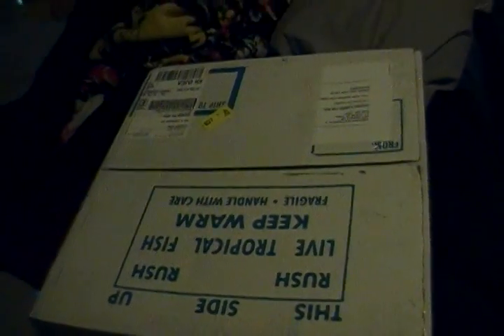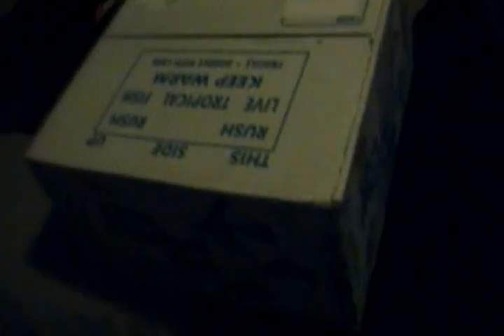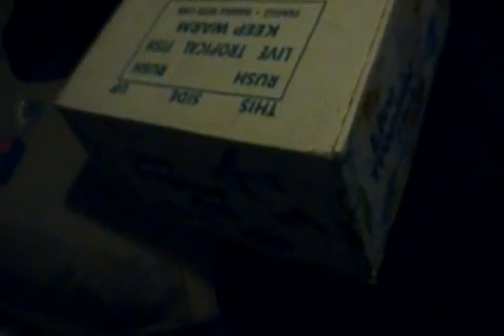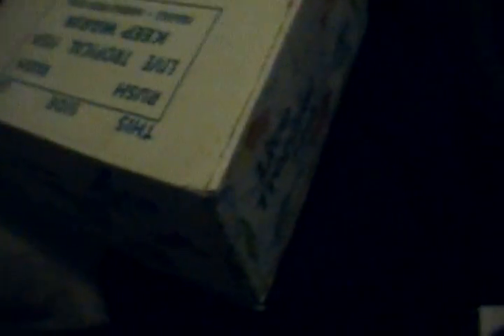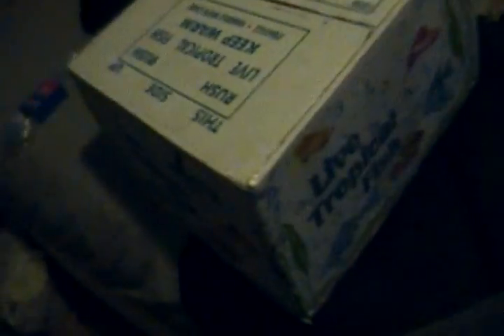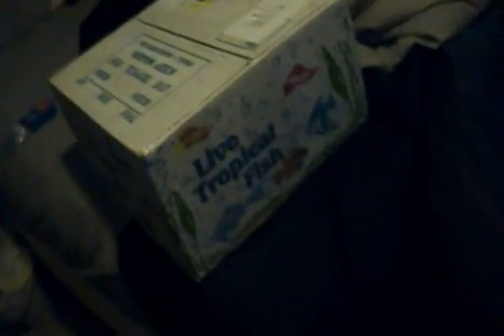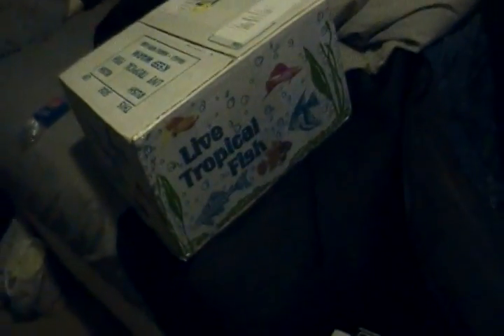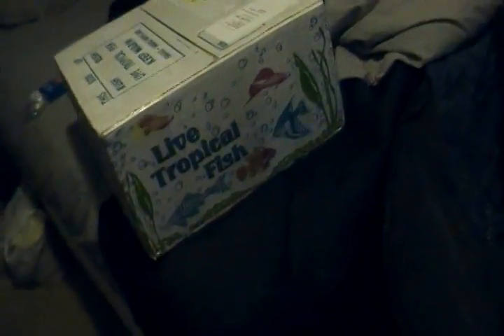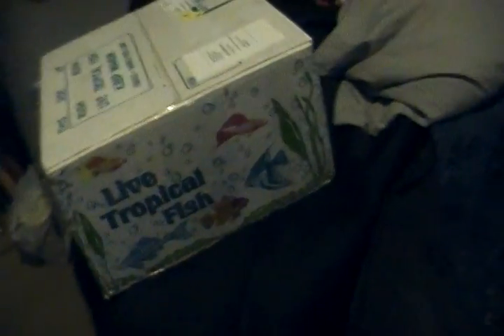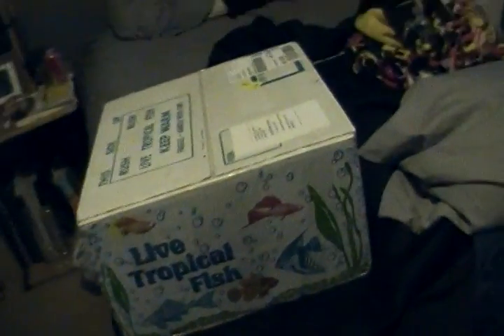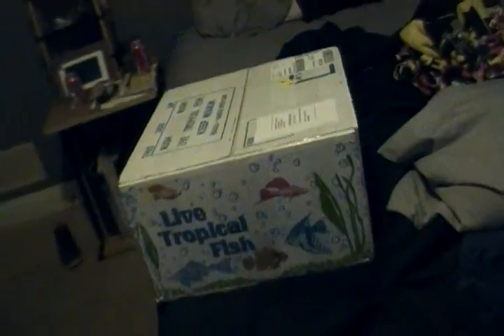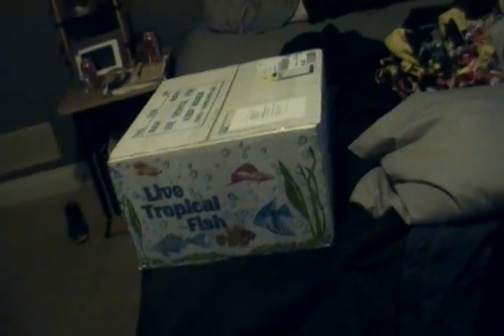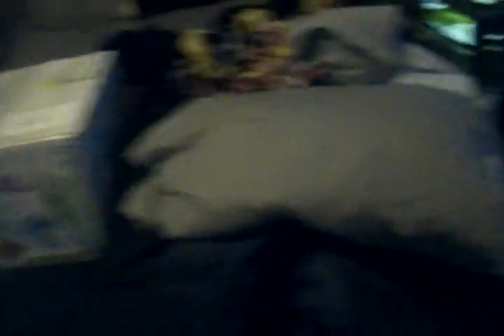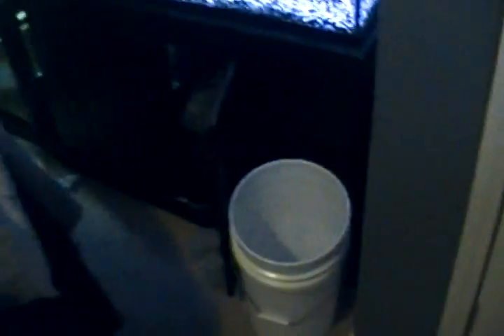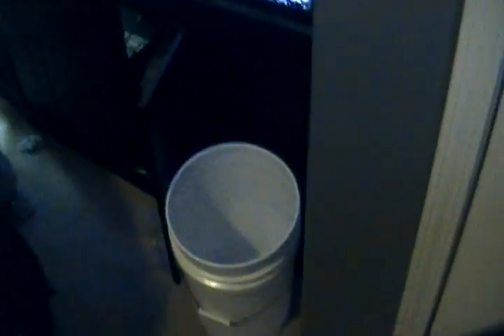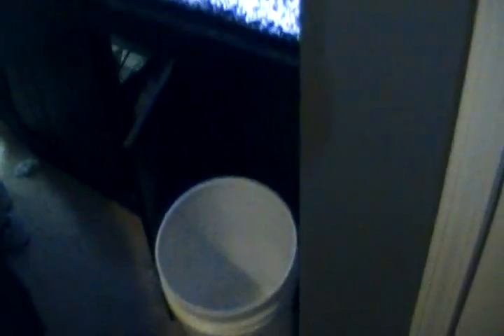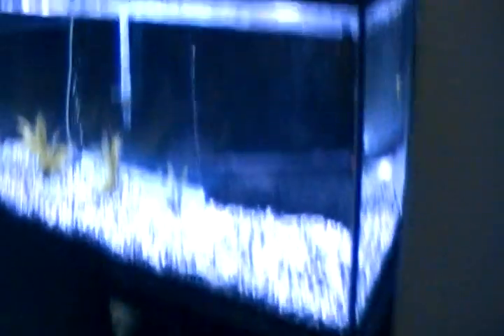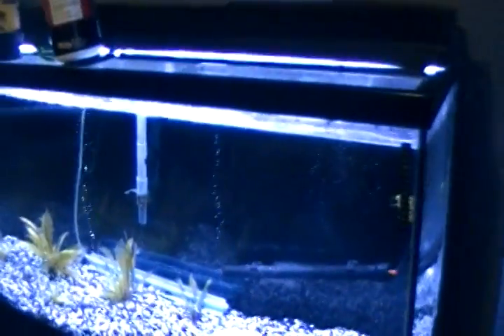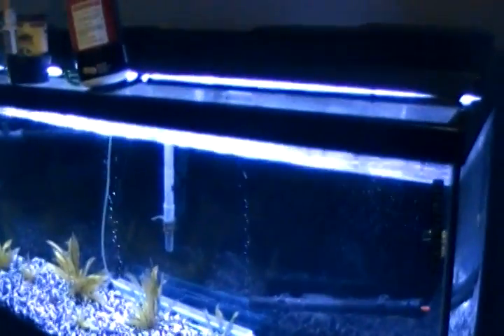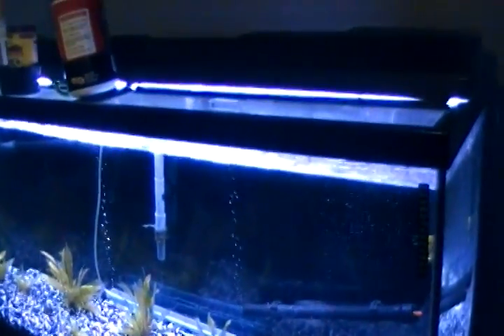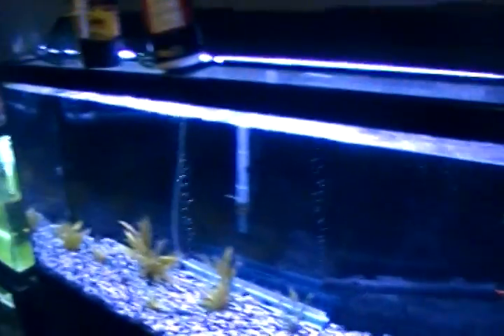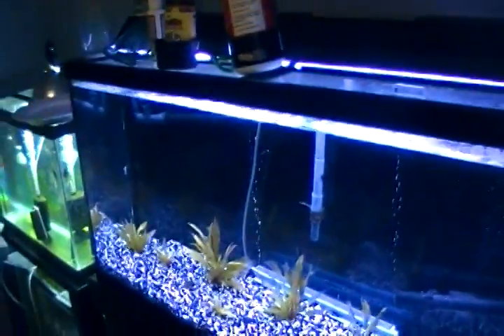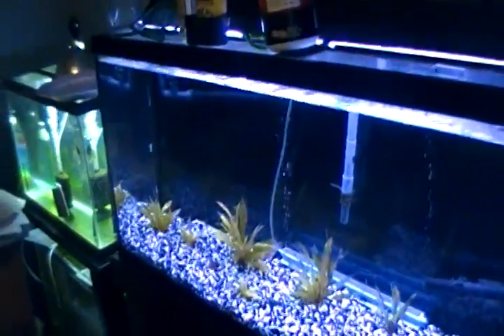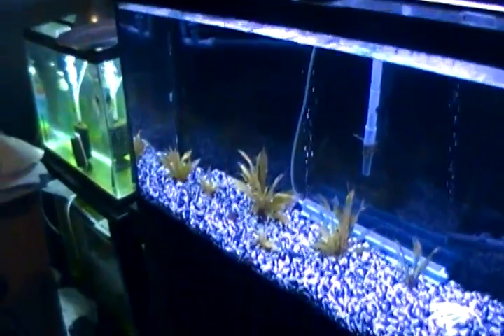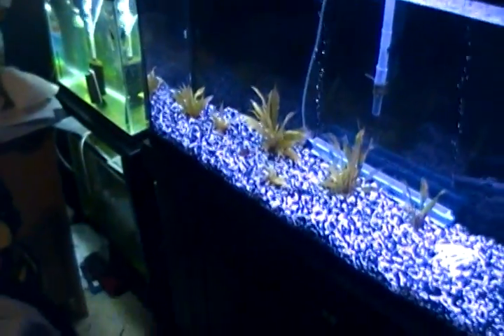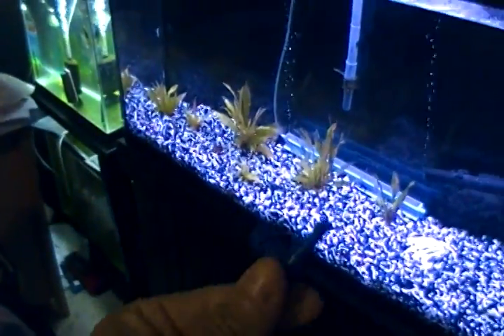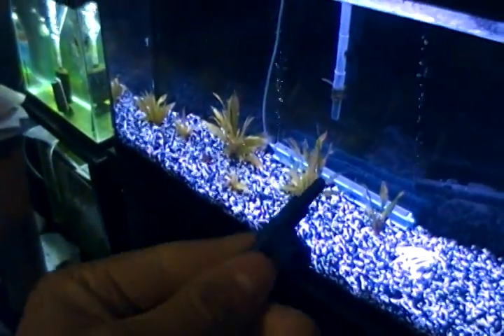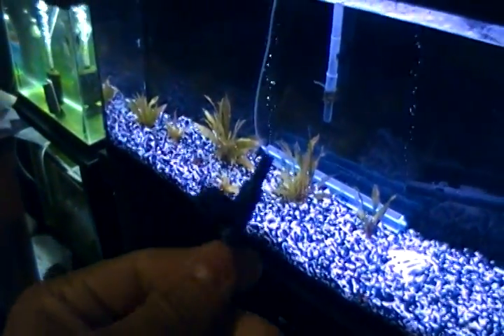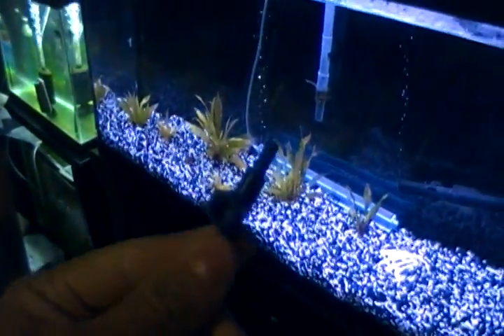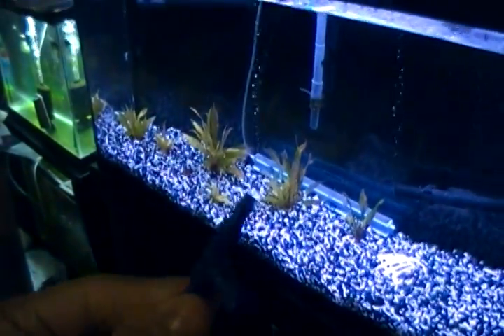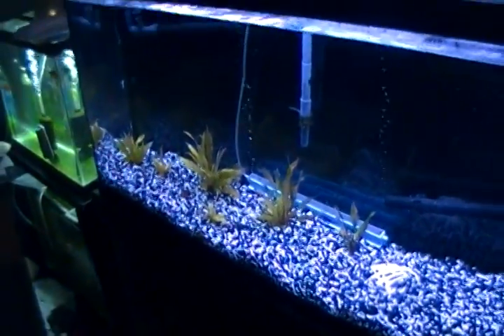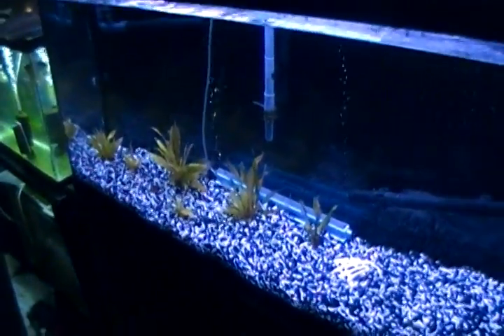Alright YouTube, I just got a box in from FedEx. You're going to need to have a bucket and your aquarium already set up, one of these things, airline tubing, and that's it.